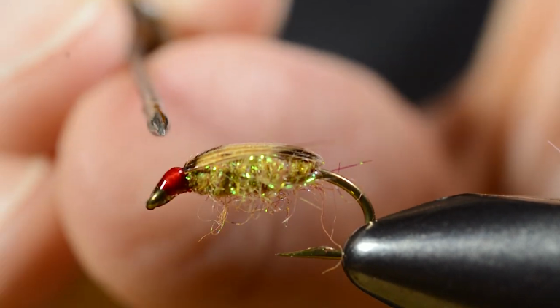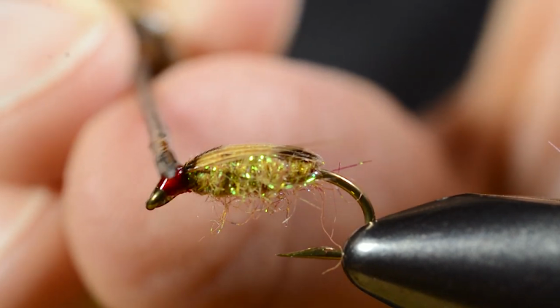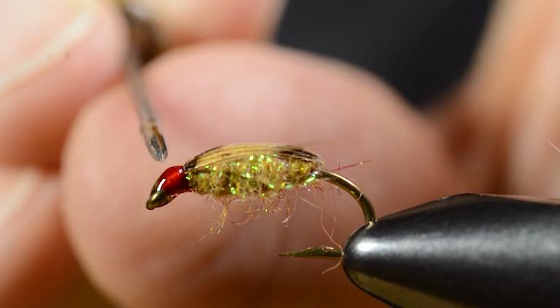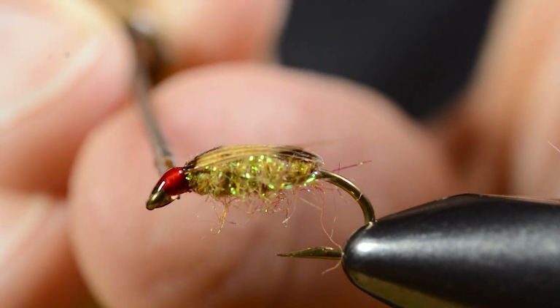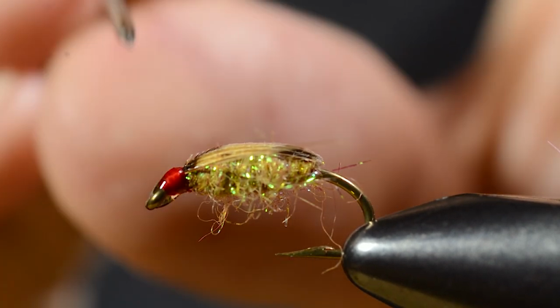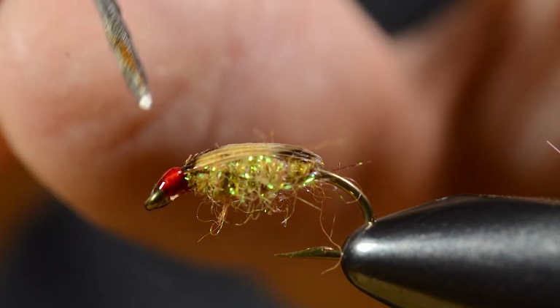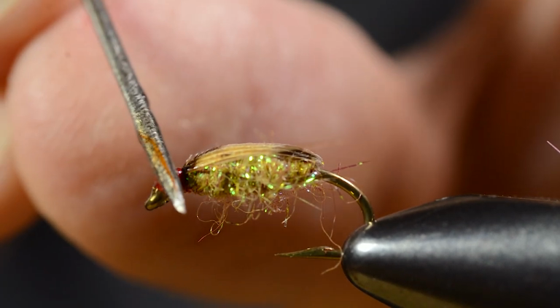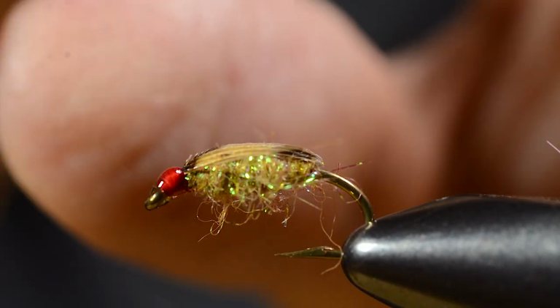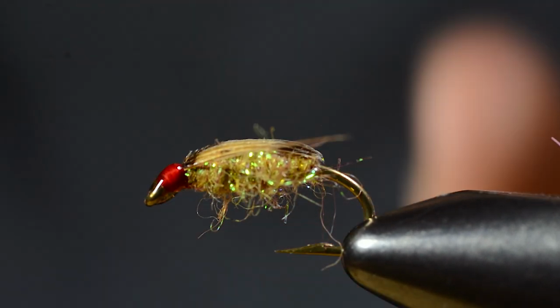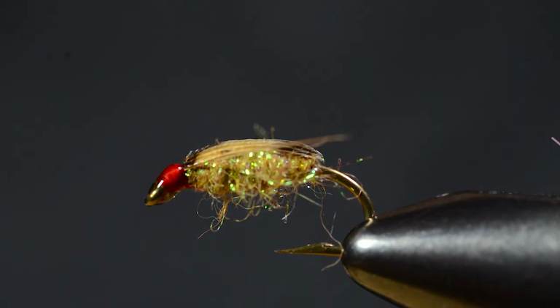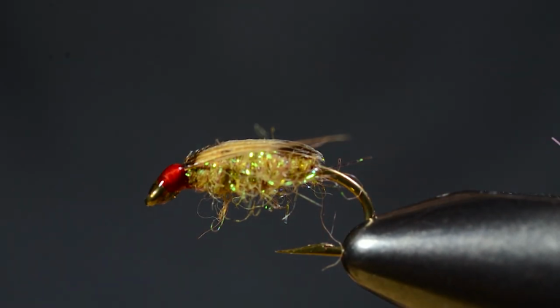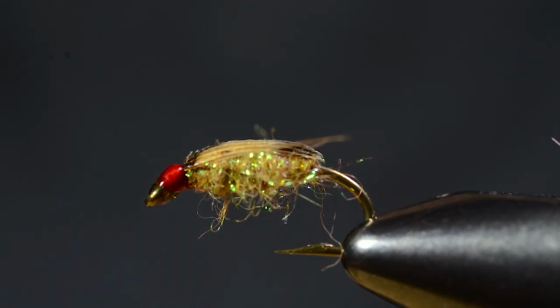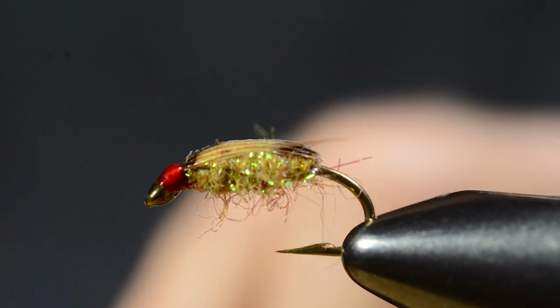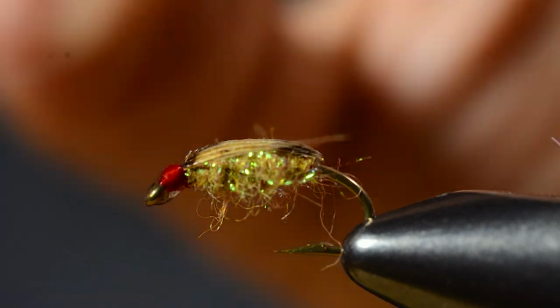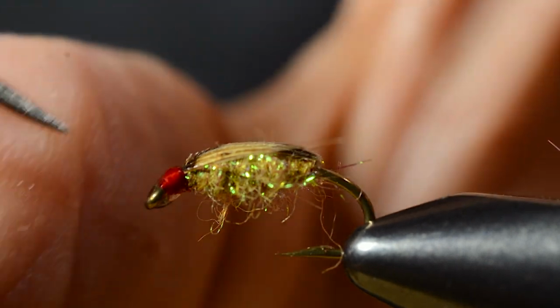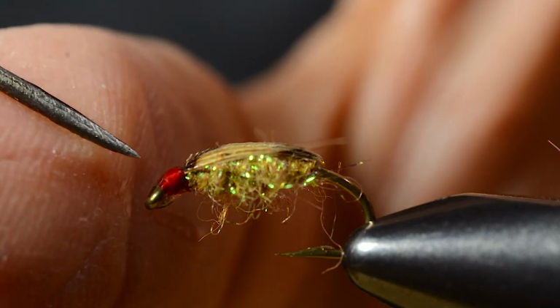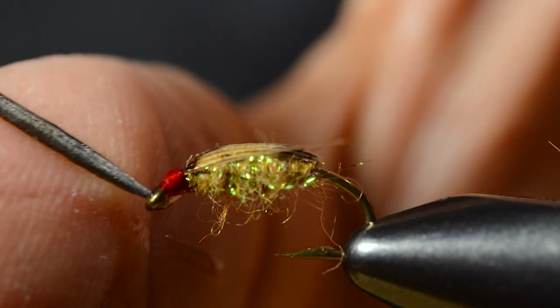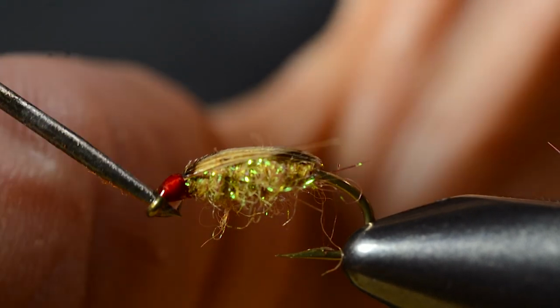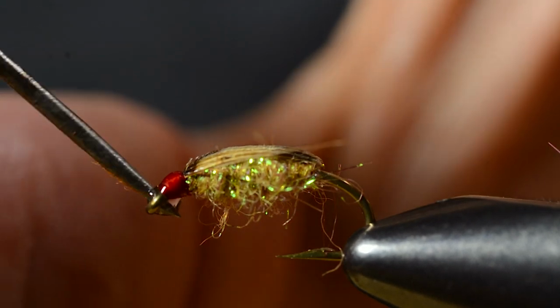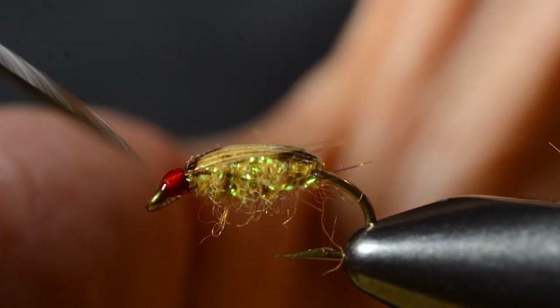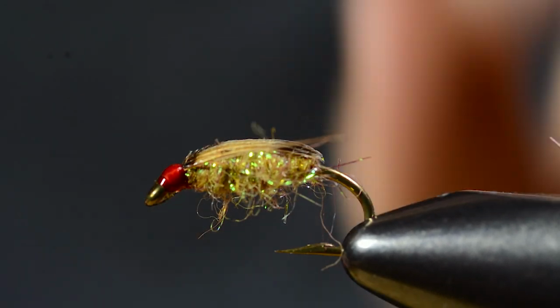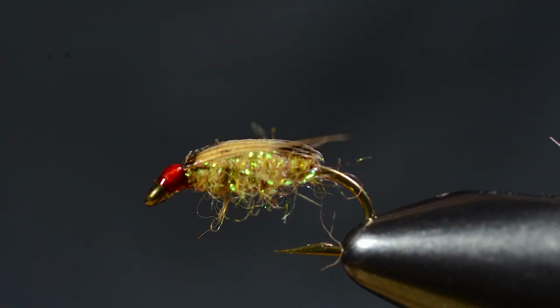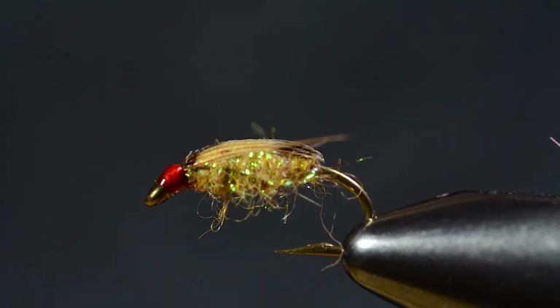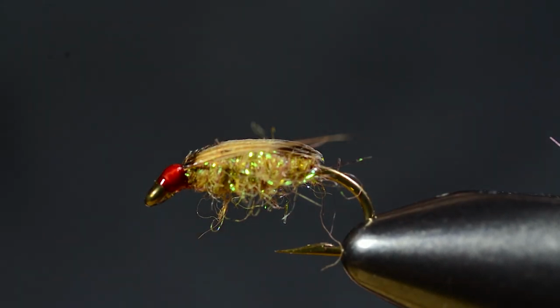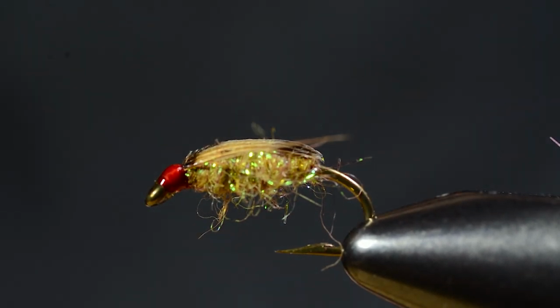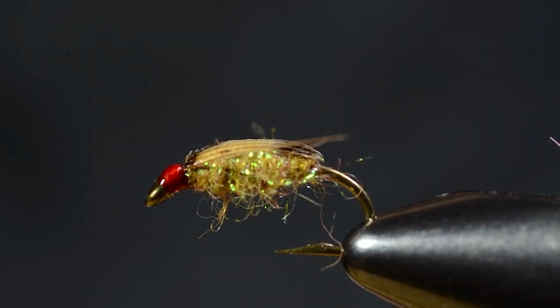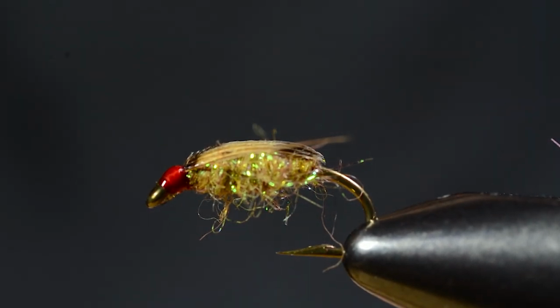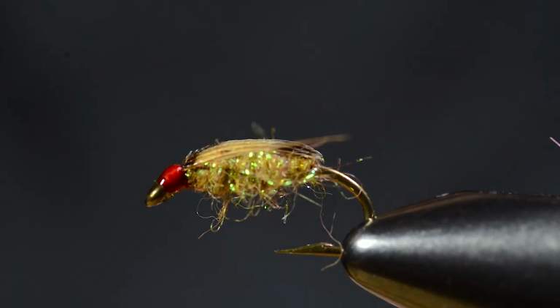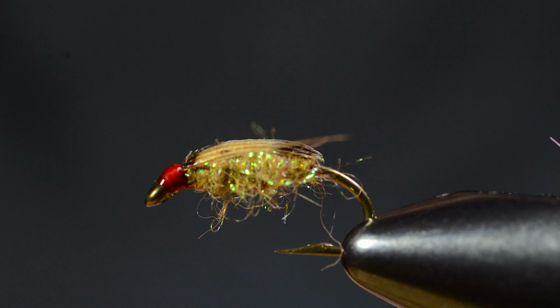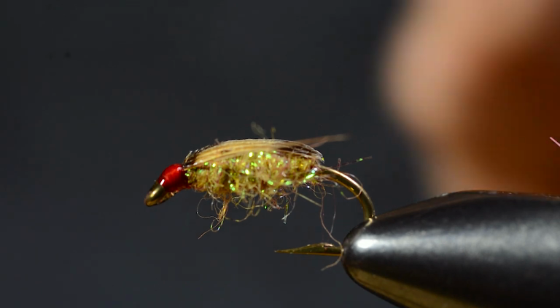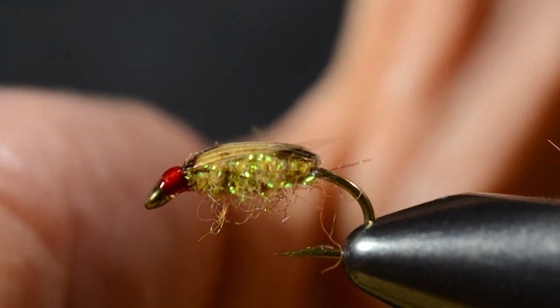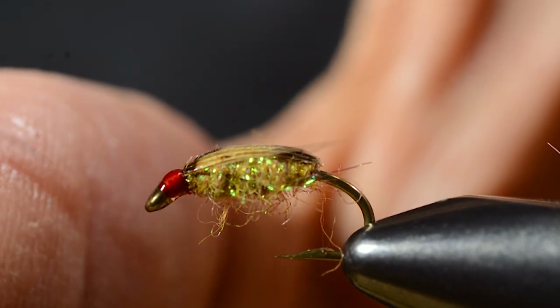Okay, that's more than enough. Use a bobbin needle to take off some of the excess.